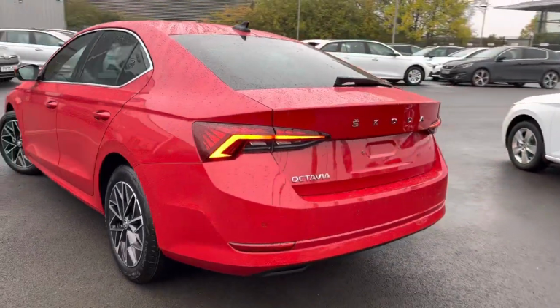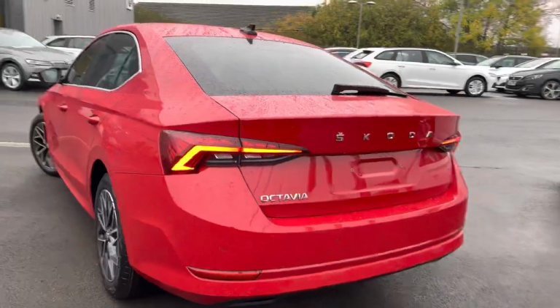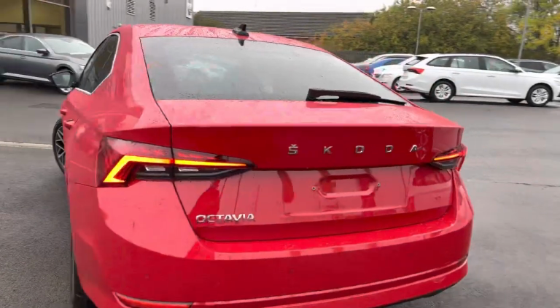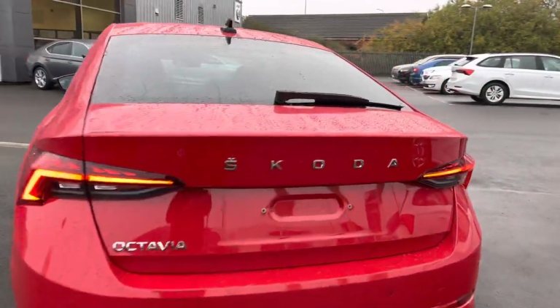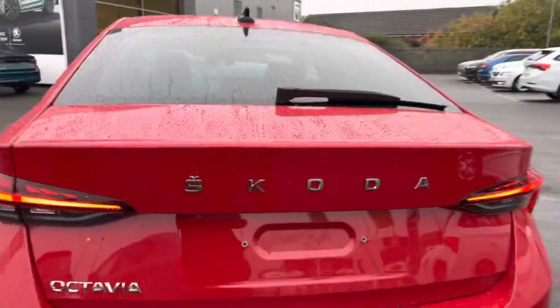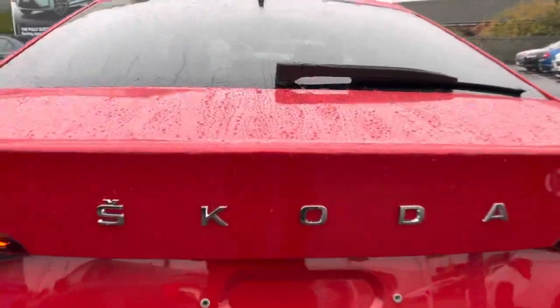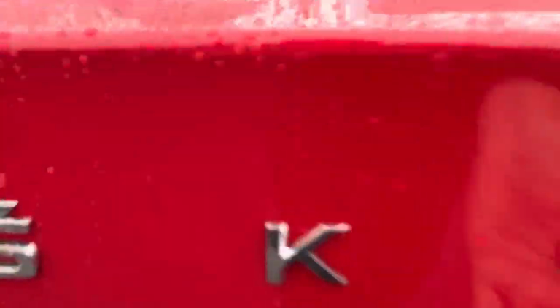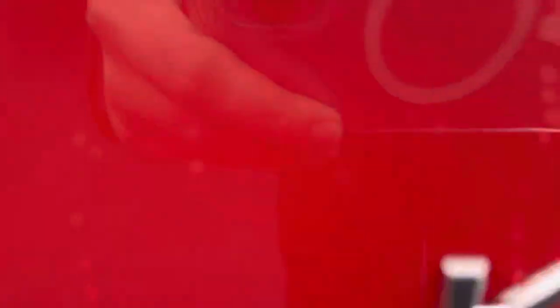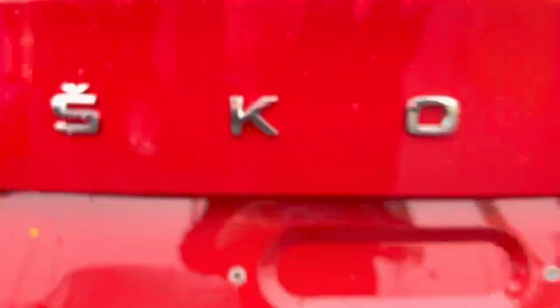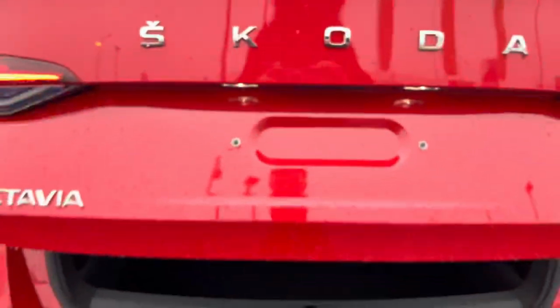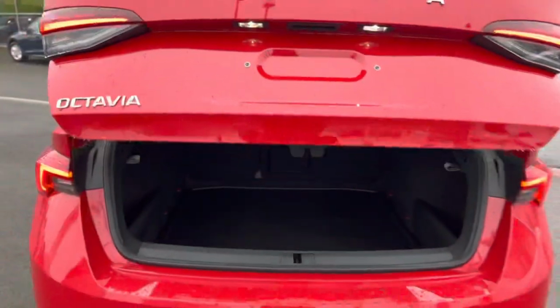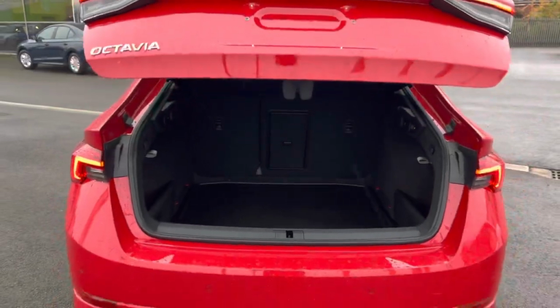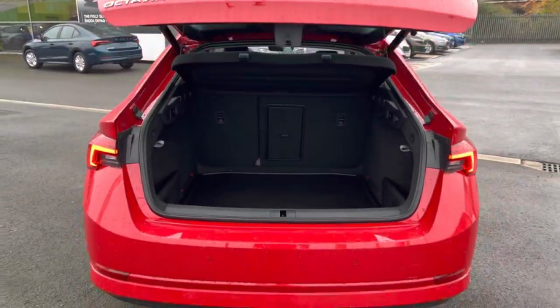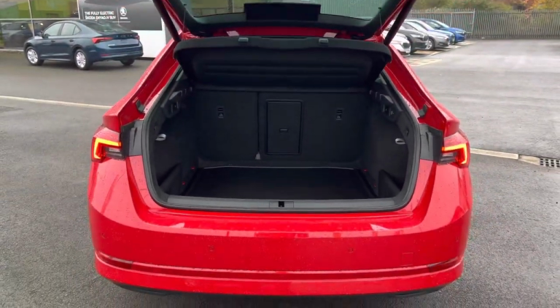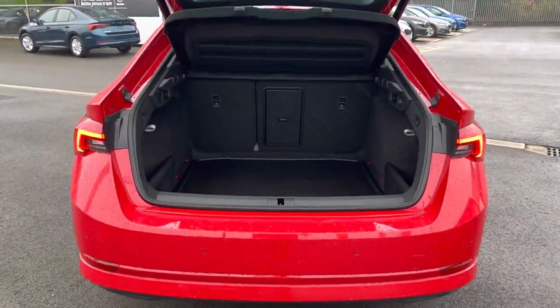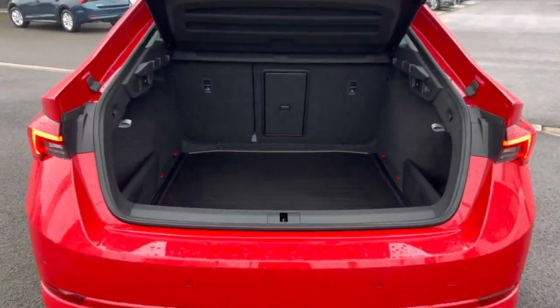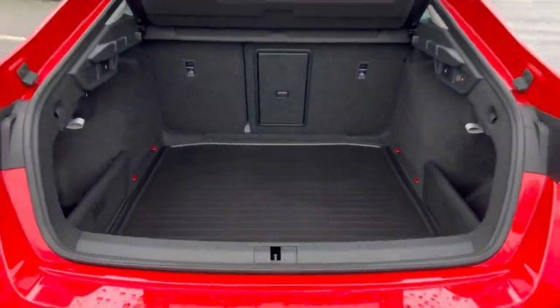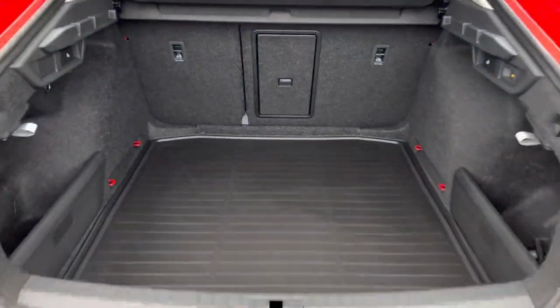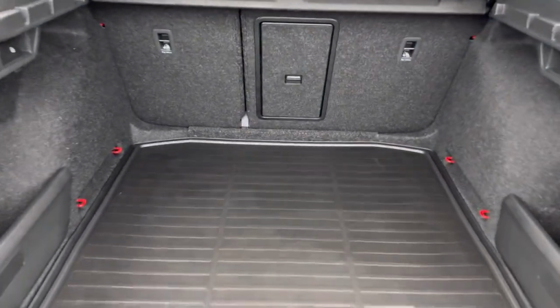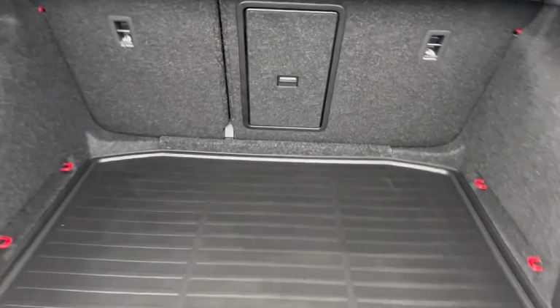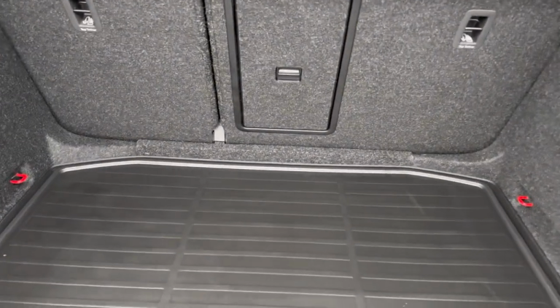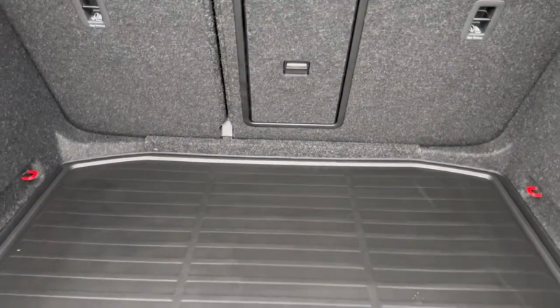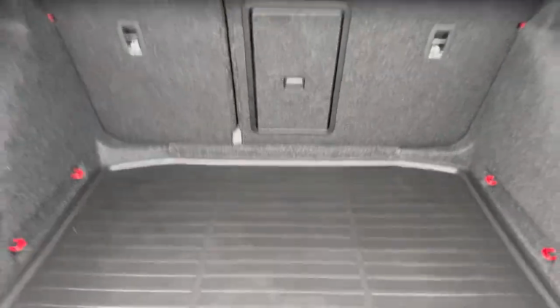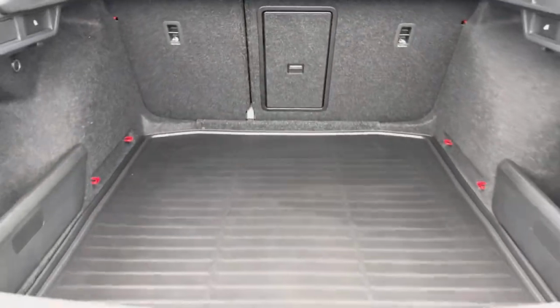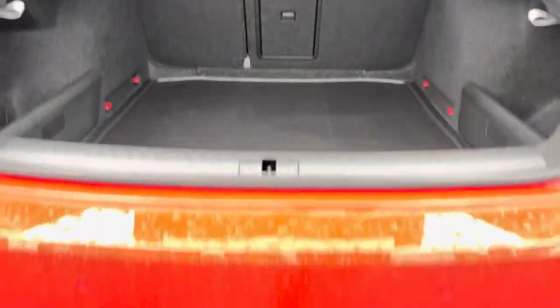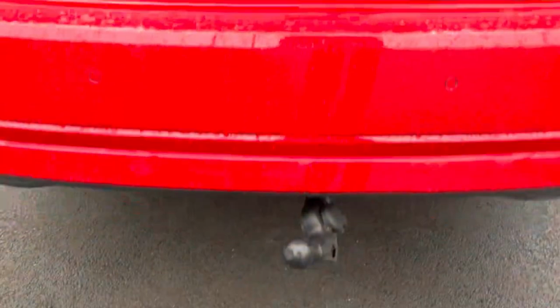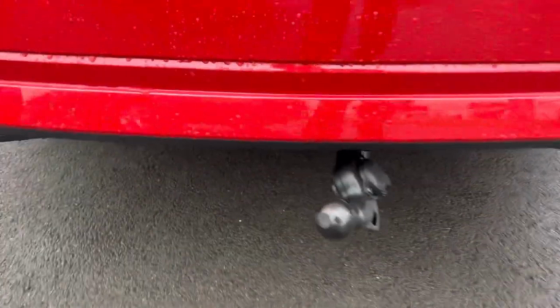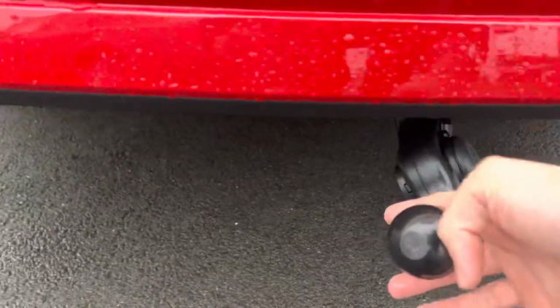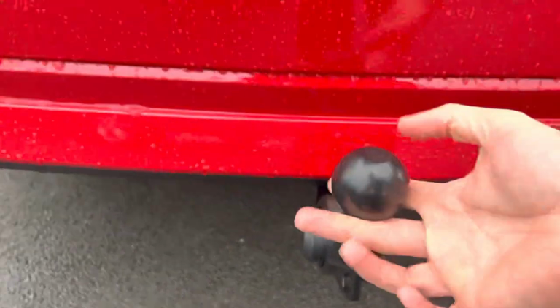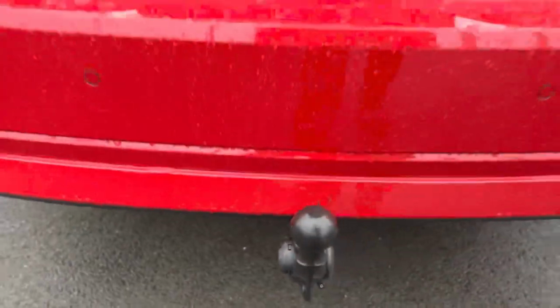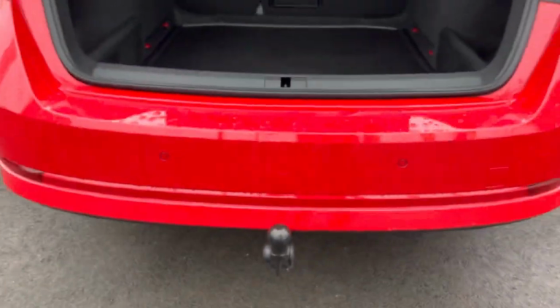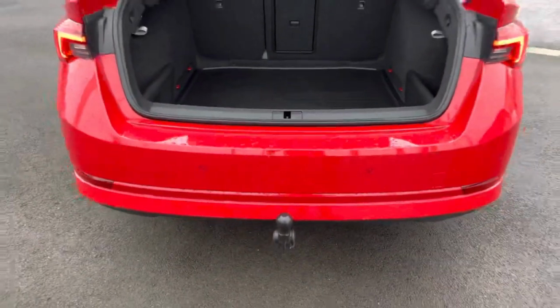It's got full LED front and rear headlights, and also a virtual pedal for the boot which is electronic. There's a spare wheel under the boot floor, and it's also got an electronically foldable tow bar that pops out just like that and locks into place.